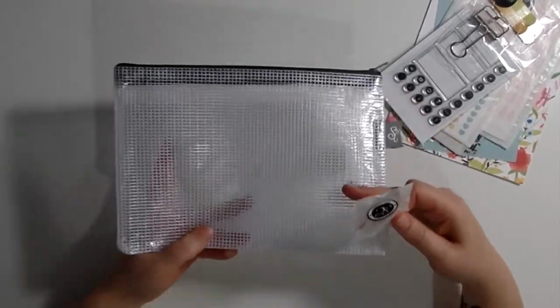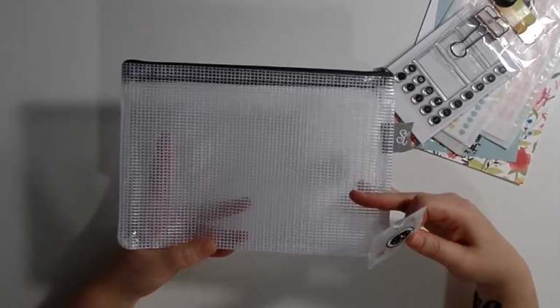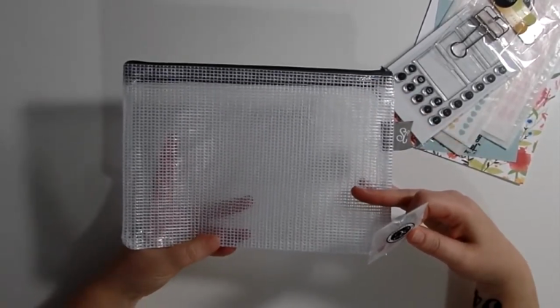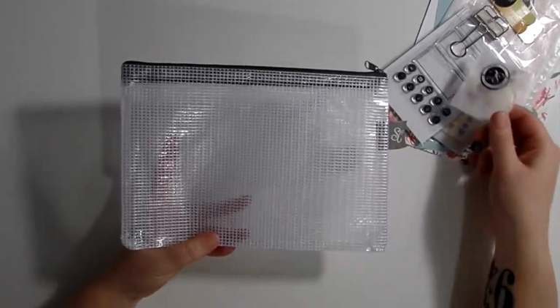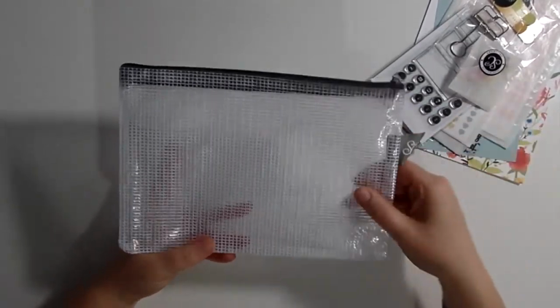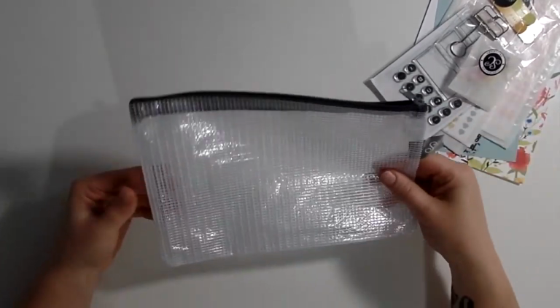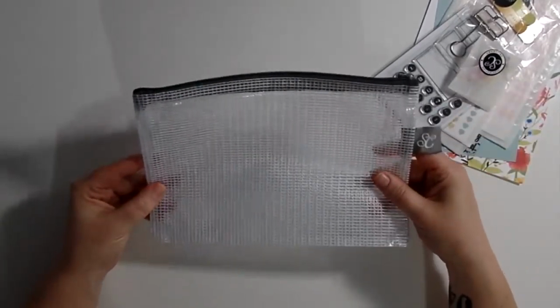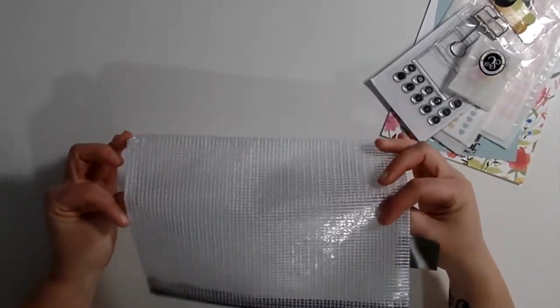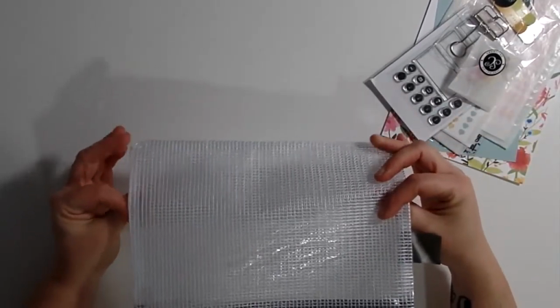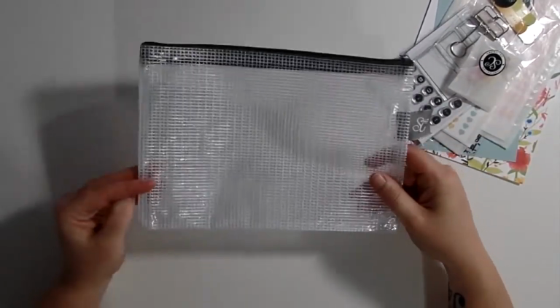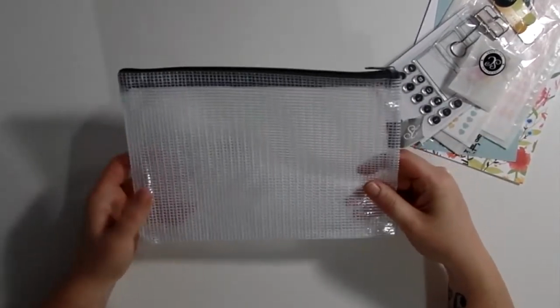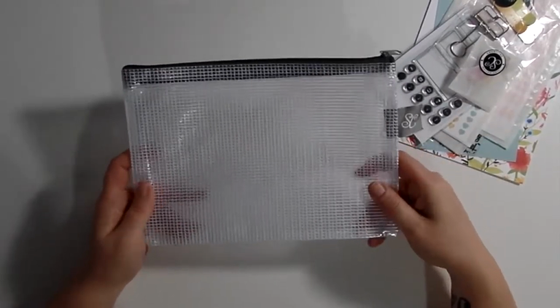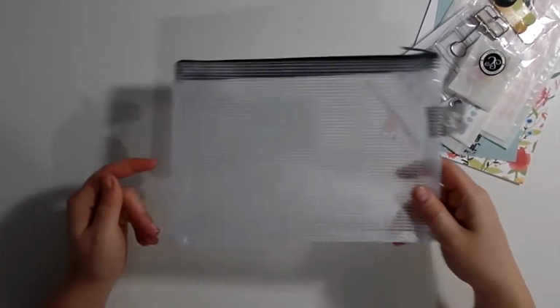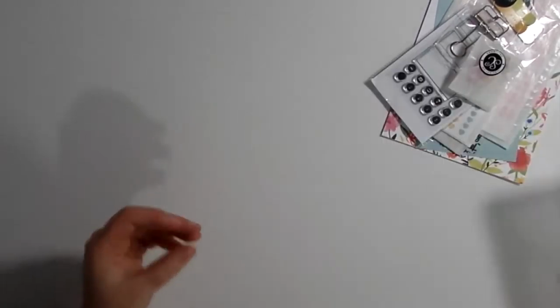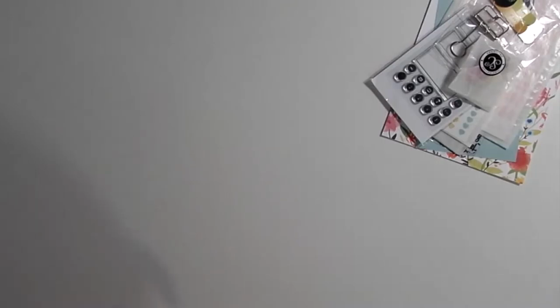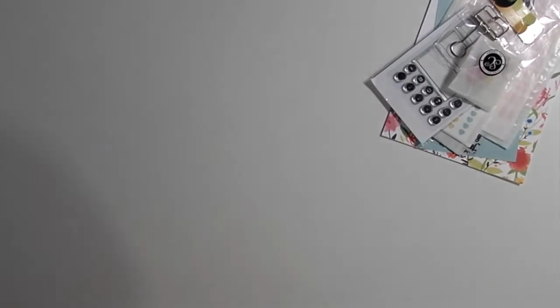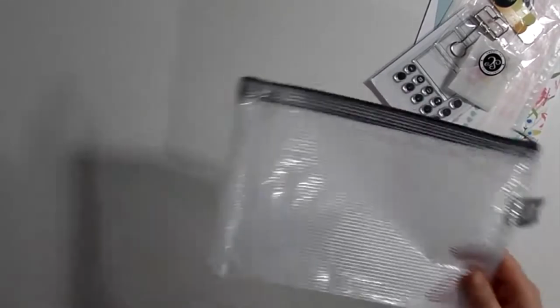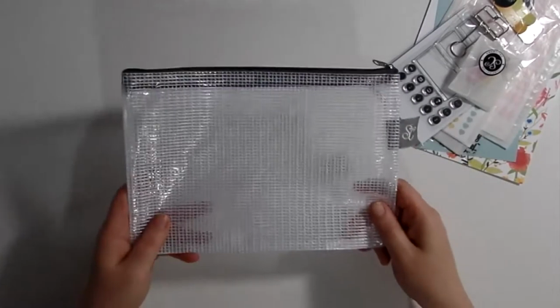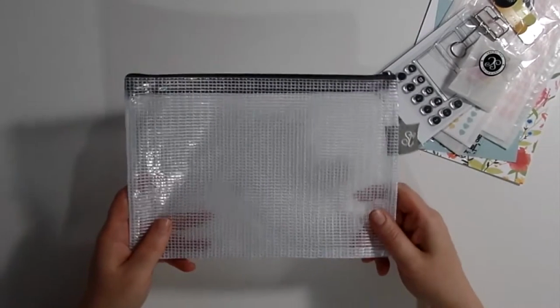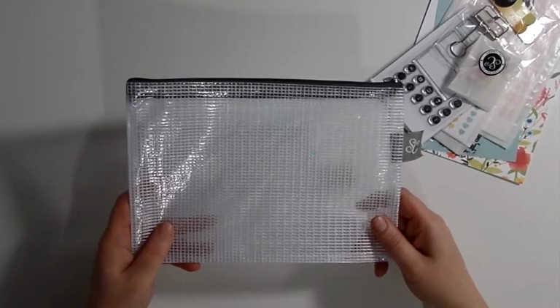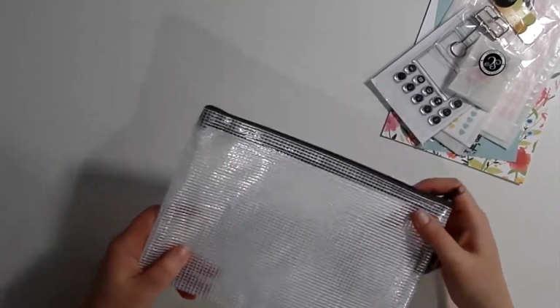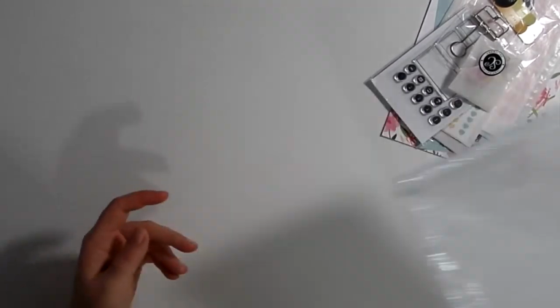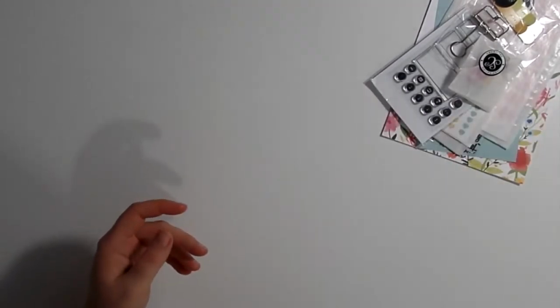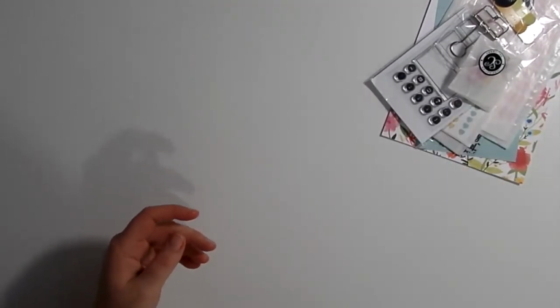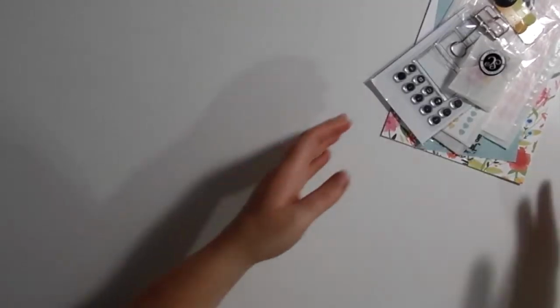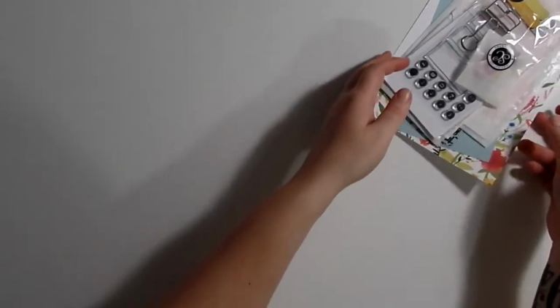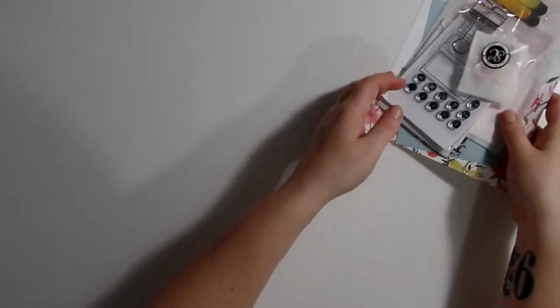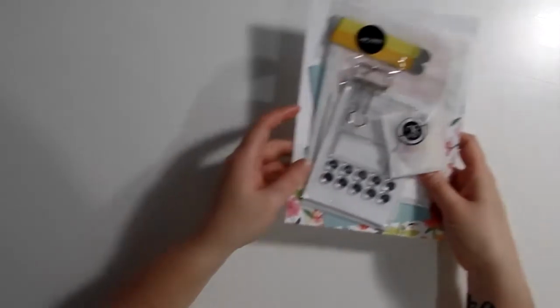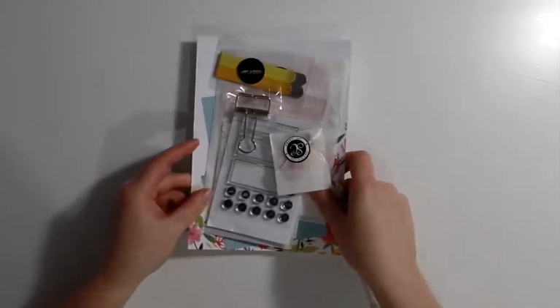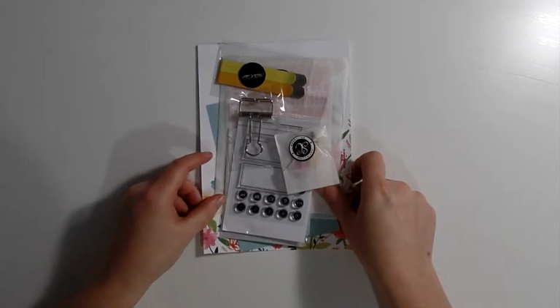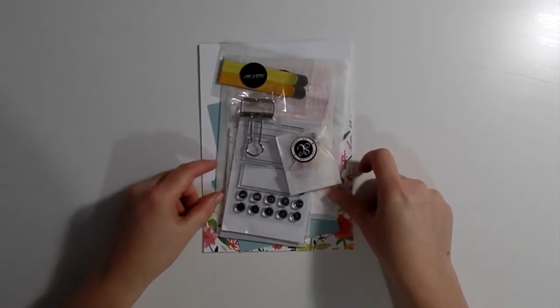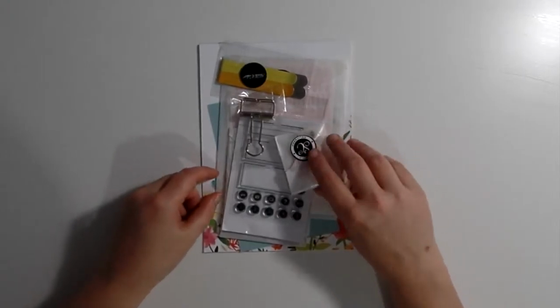So it comes in this nice pouch which I'm using for stickers and stuff, or you can put your planner stuff in here. And this is the kit.